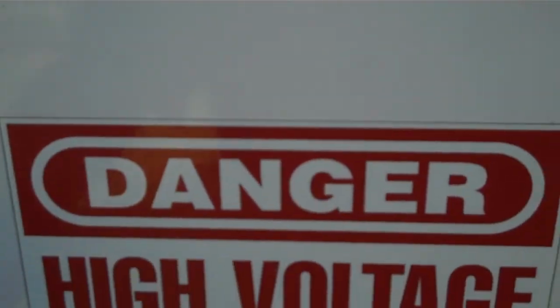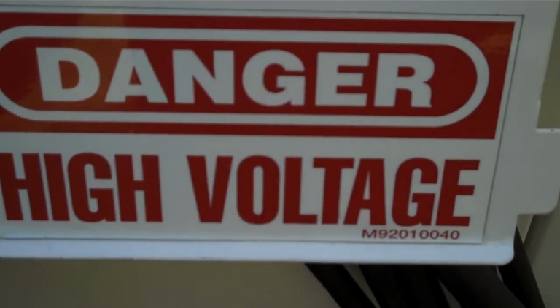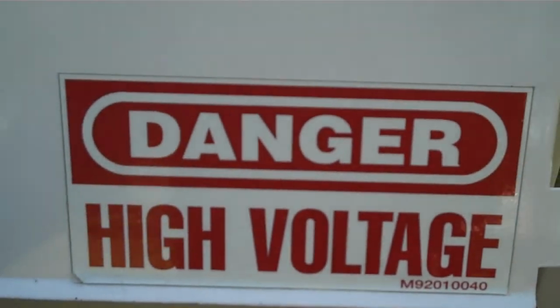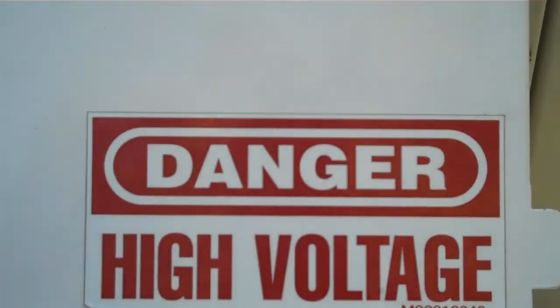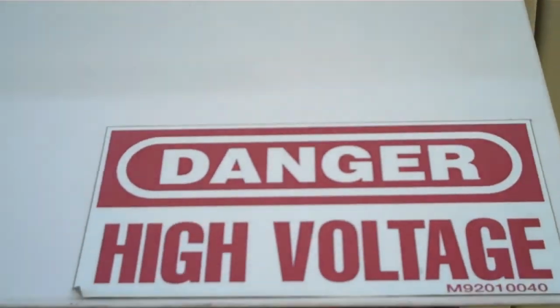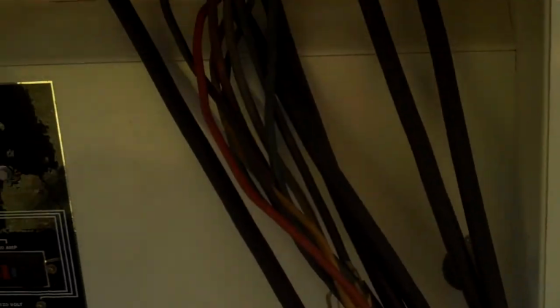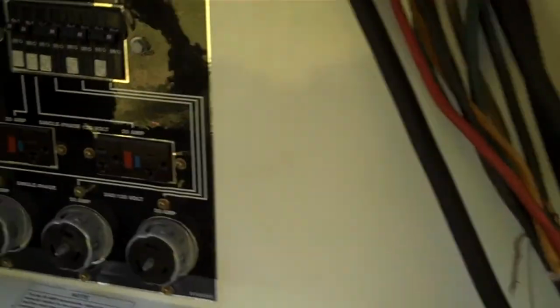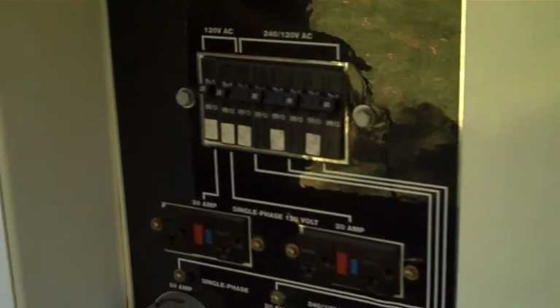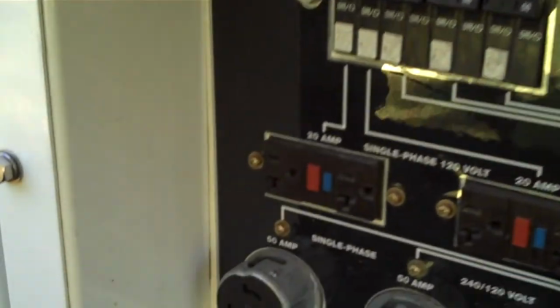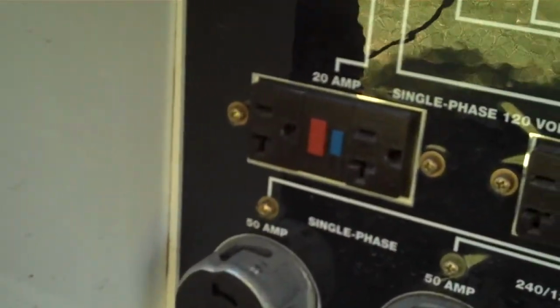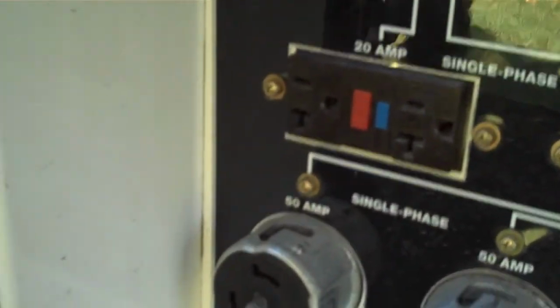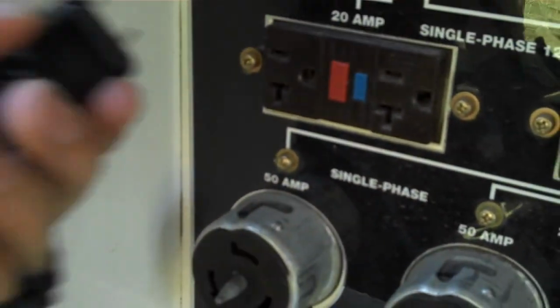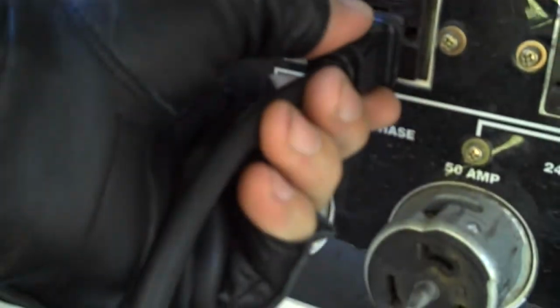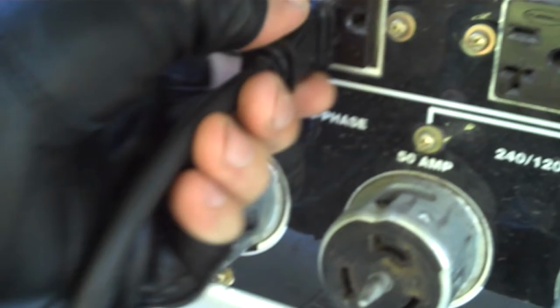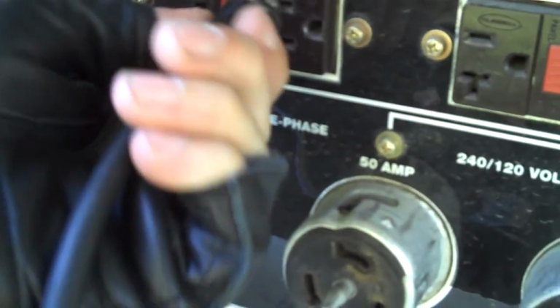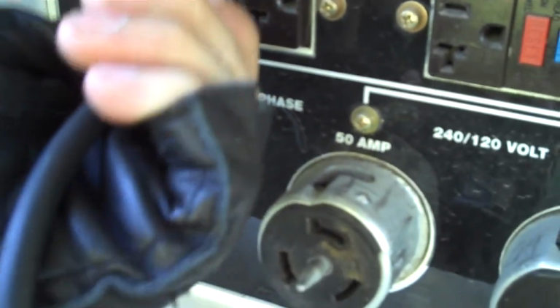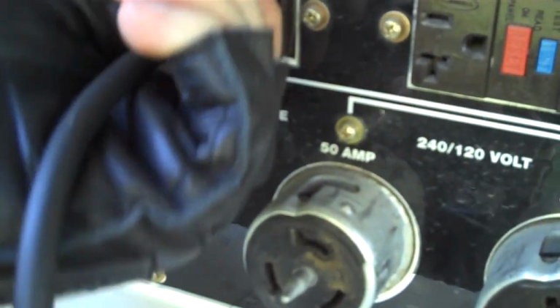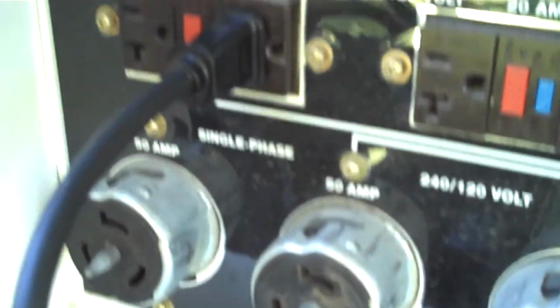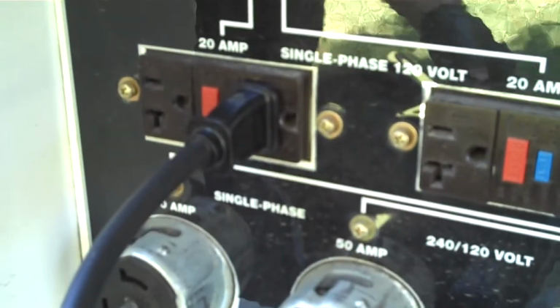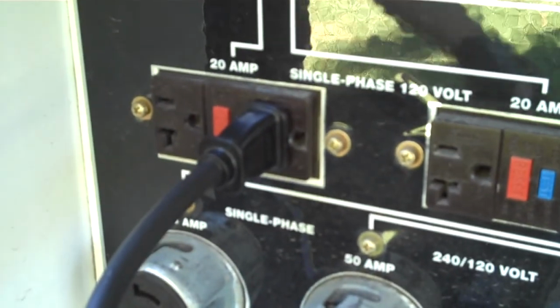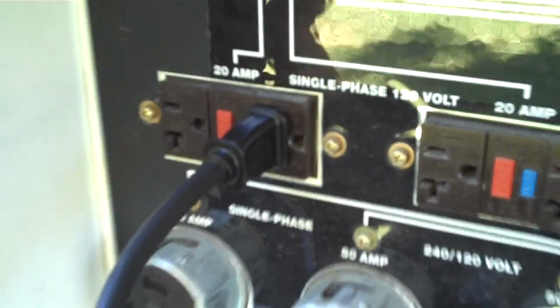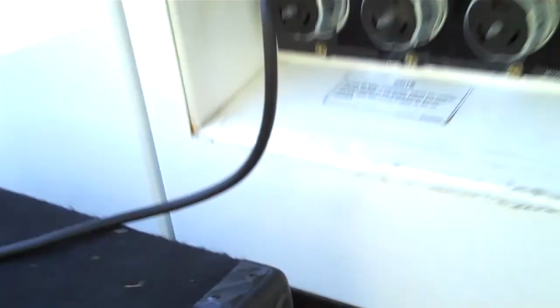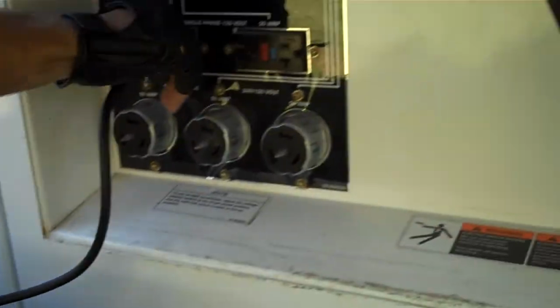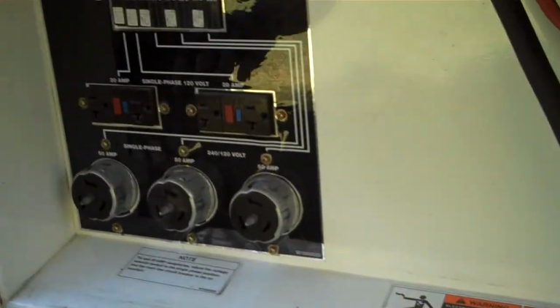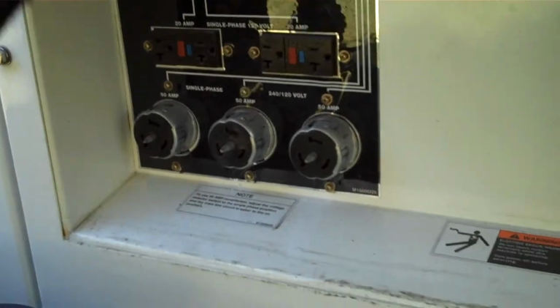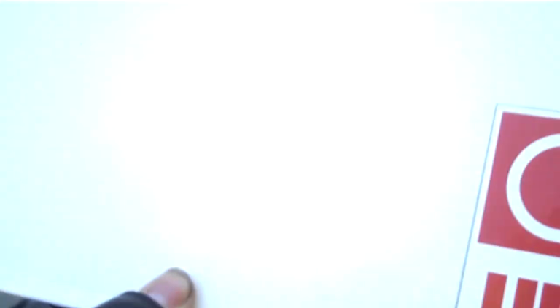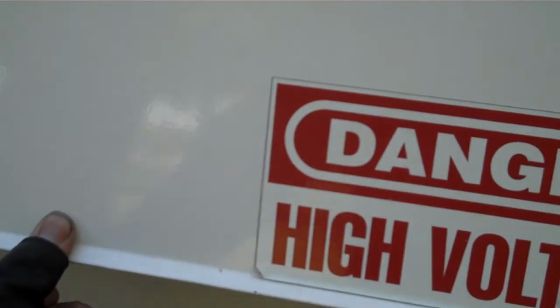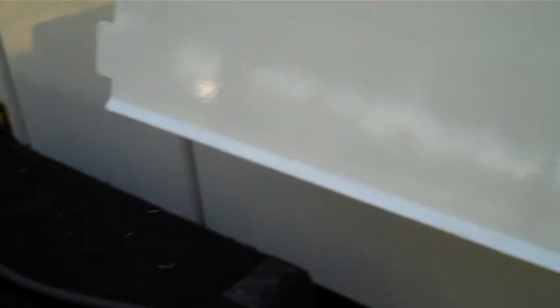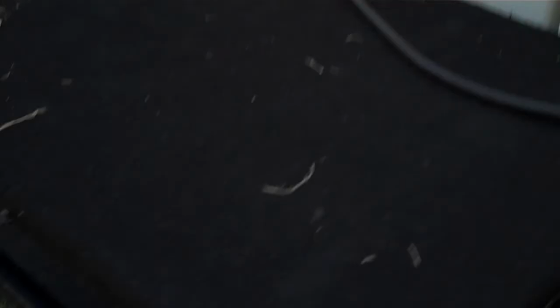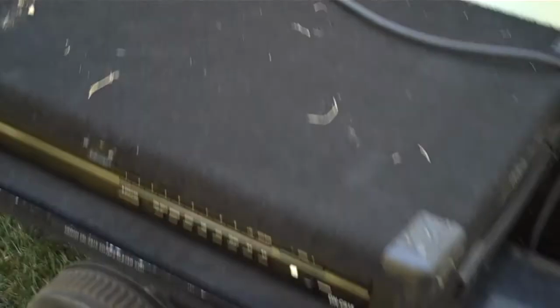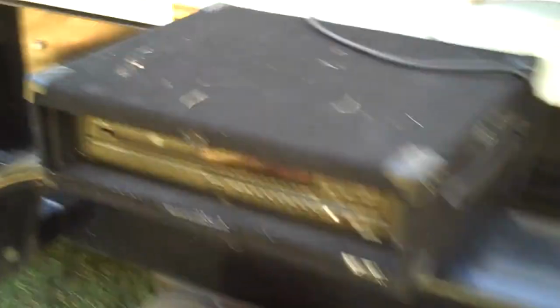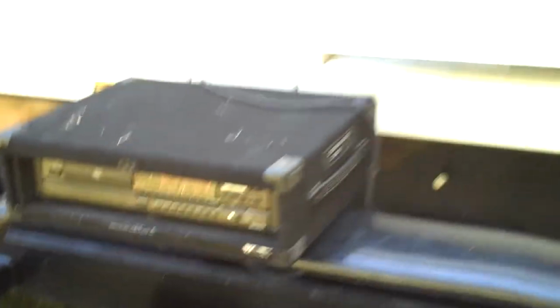And it plugs in — right there, just right there. I've got to turn it on before I plug it in. I don't think that much current is going to prevent it from starting.